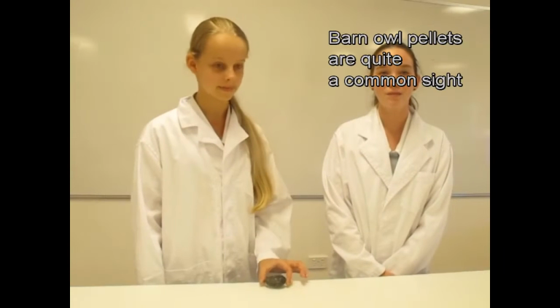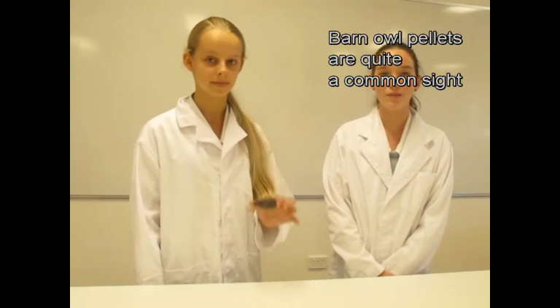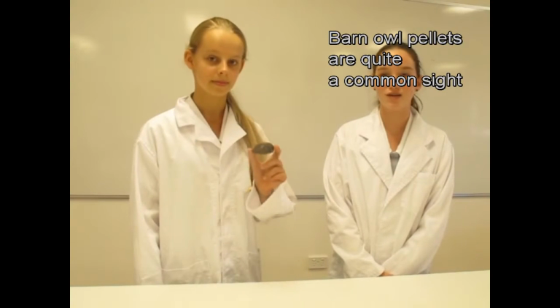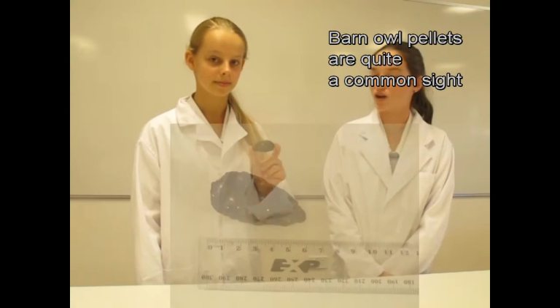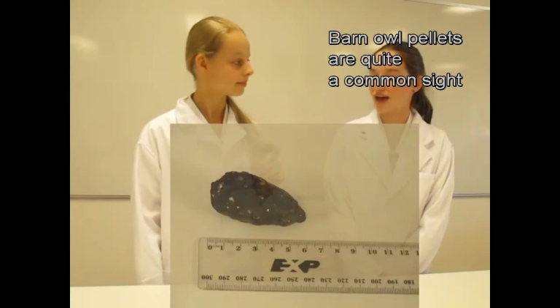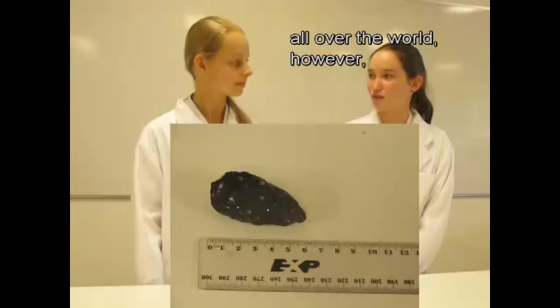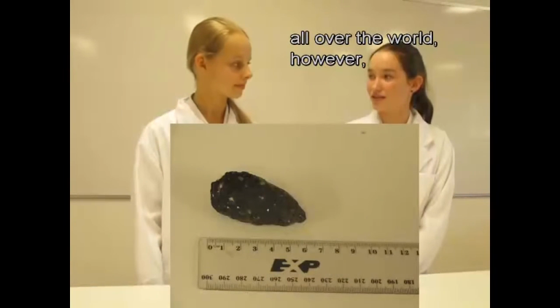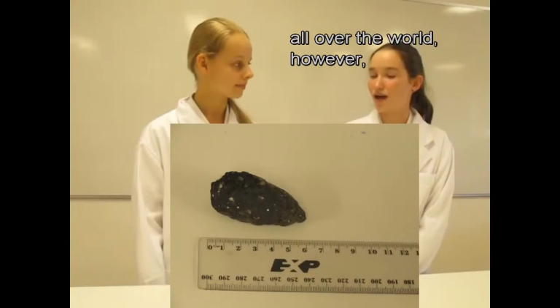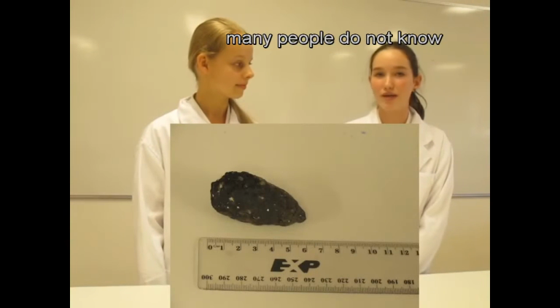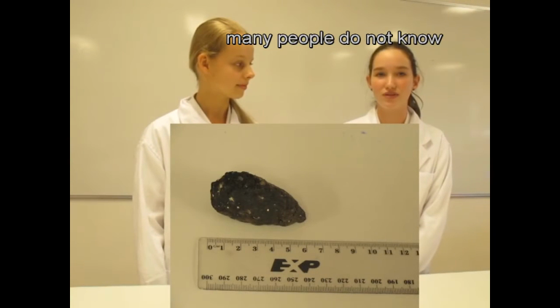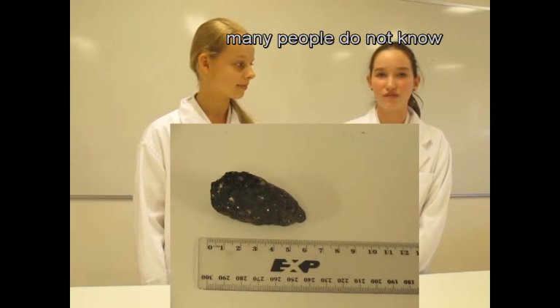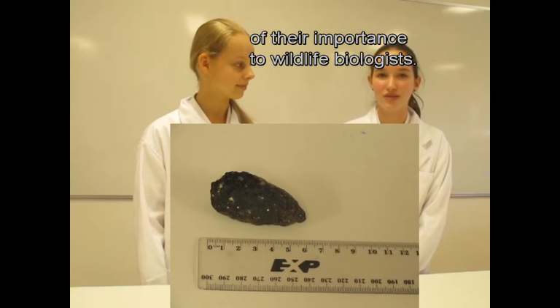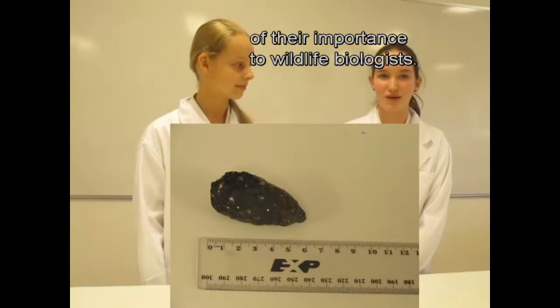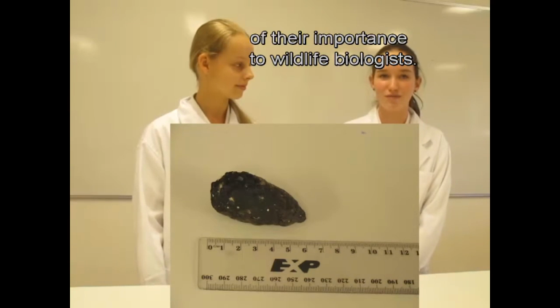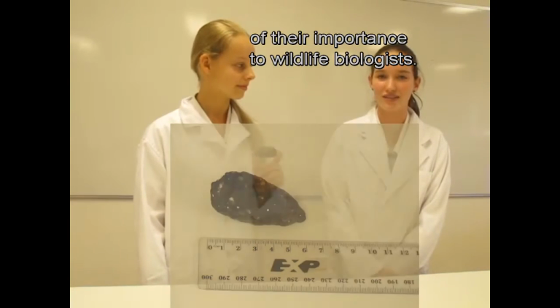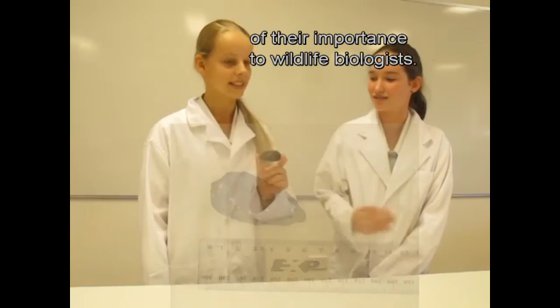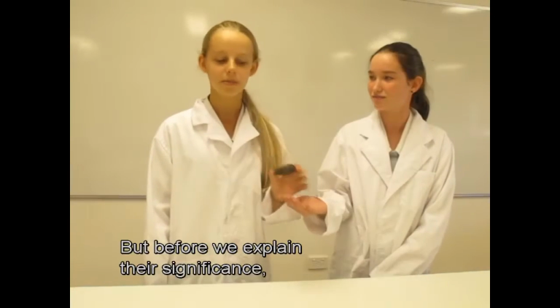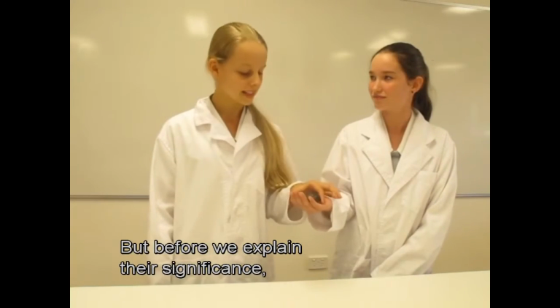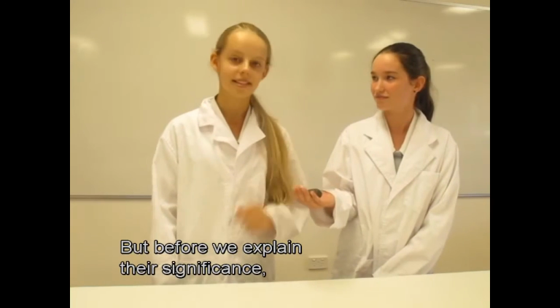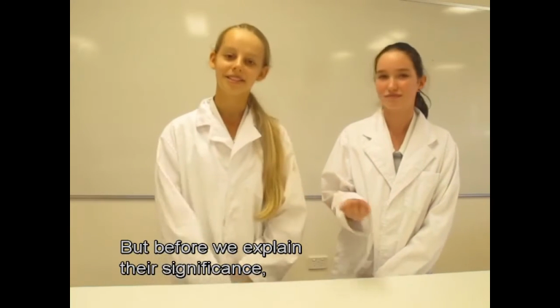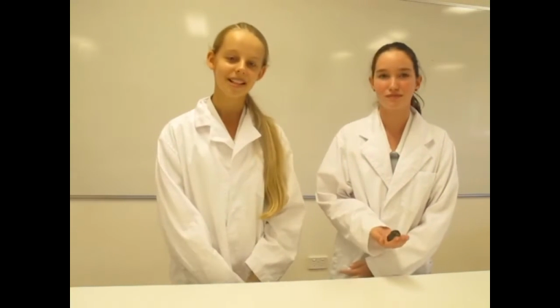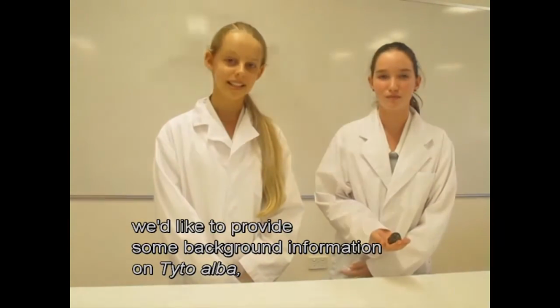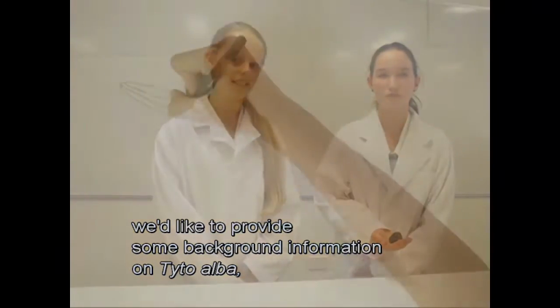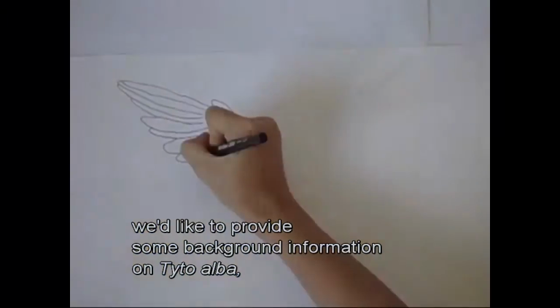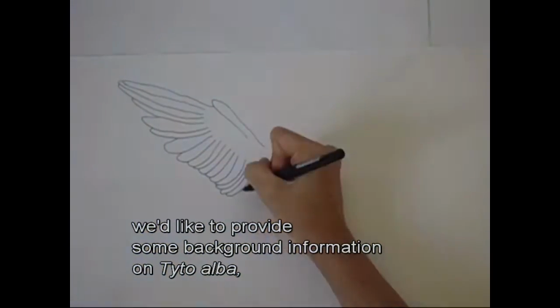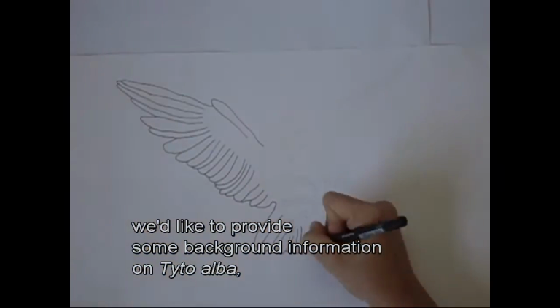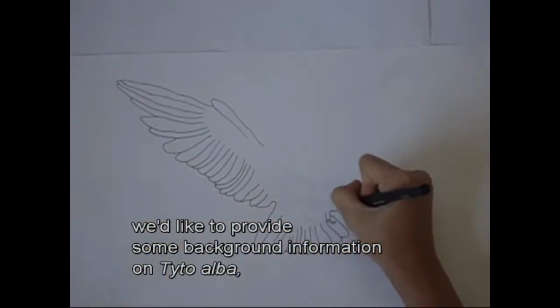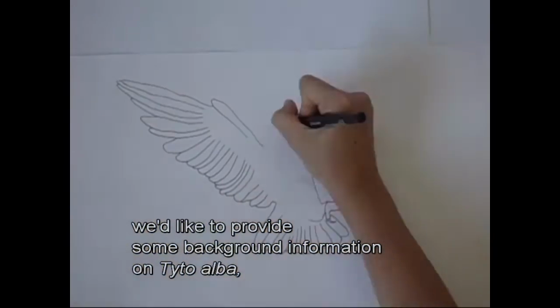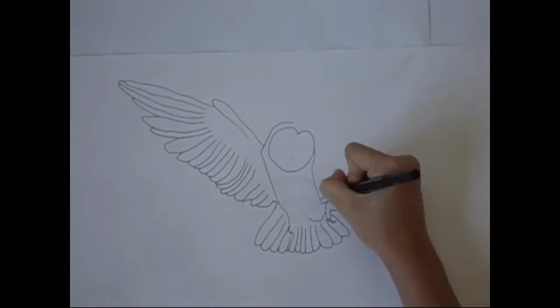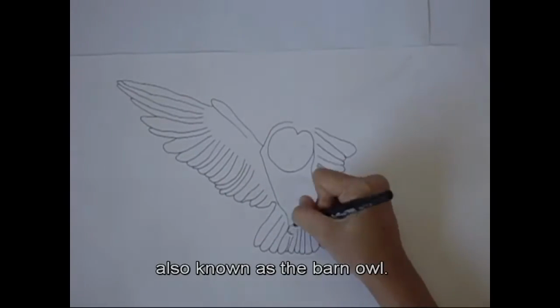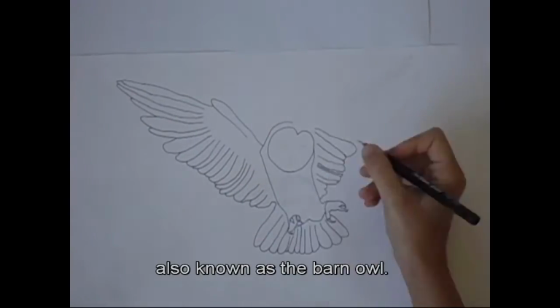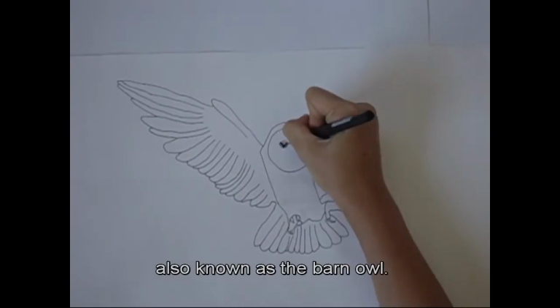Barn owl pellets are quite a common sight all over the world, however many people do not know of their importance to wildlife biologists. But before we explain their significance, we'd like to provide some background information on Tyto alba, also known as the Barn Owl.